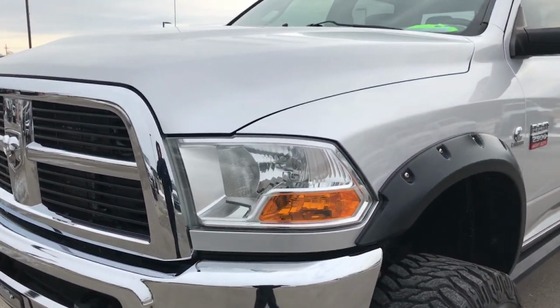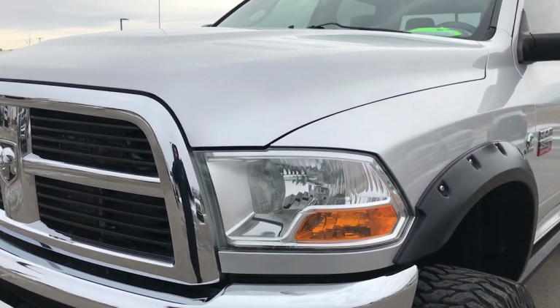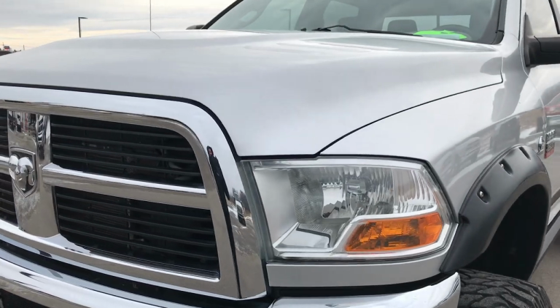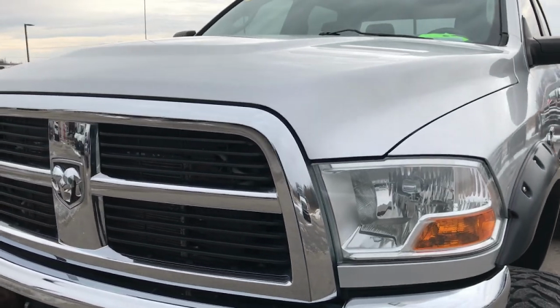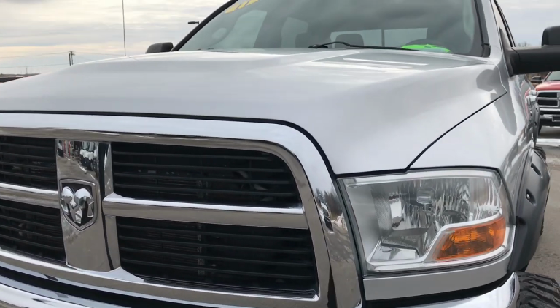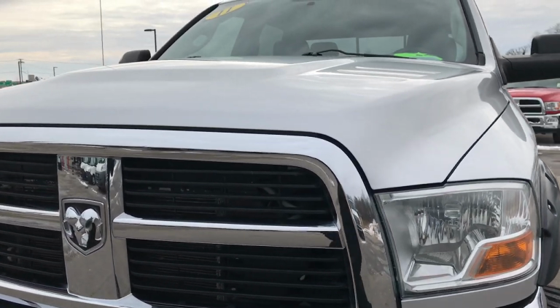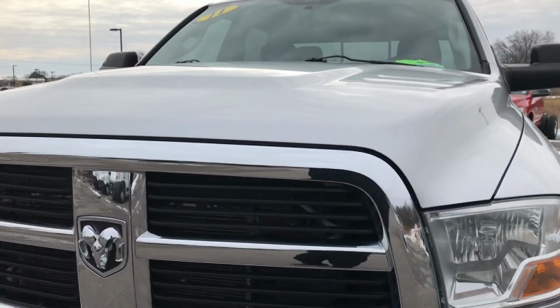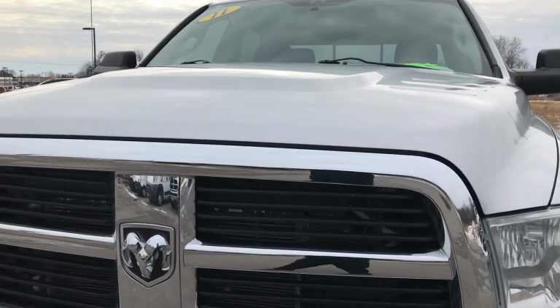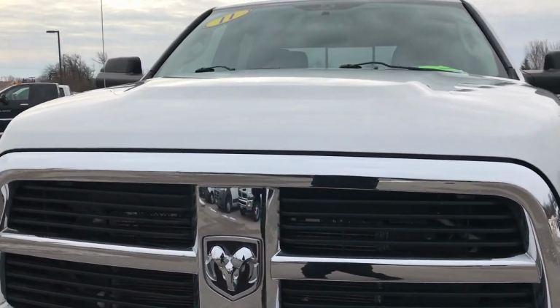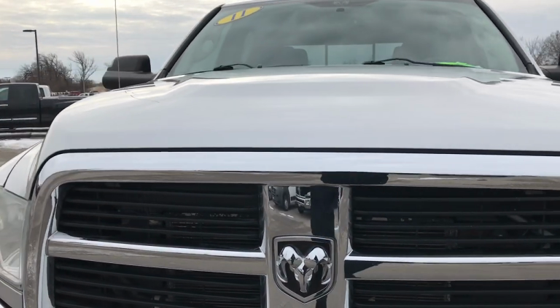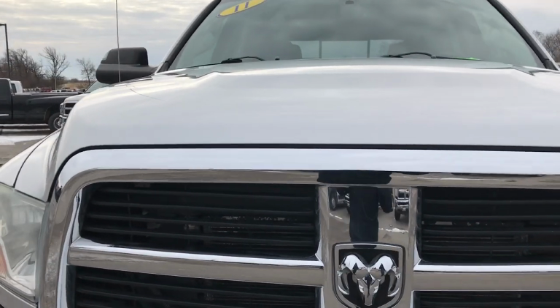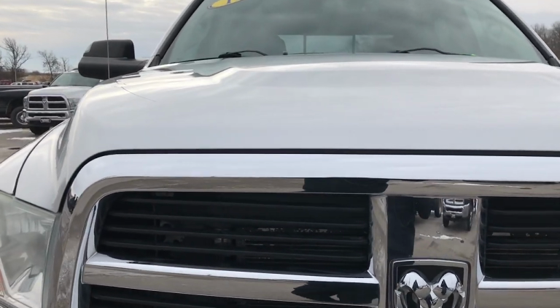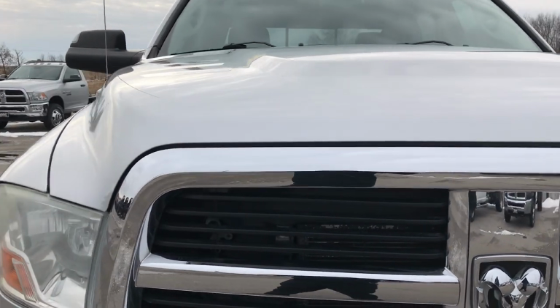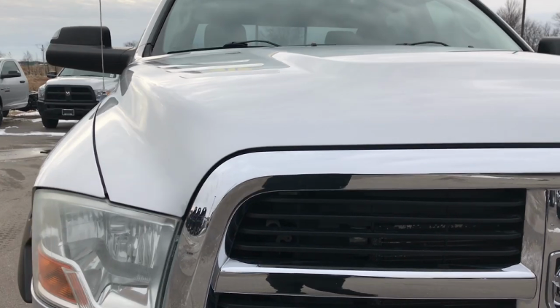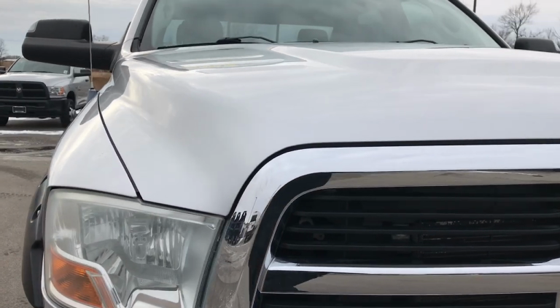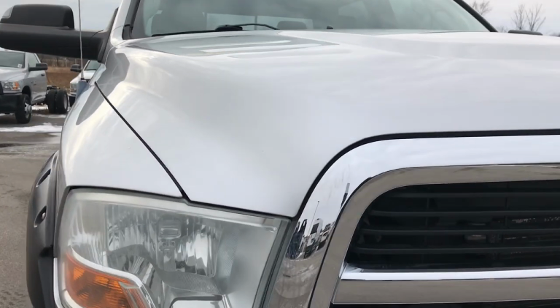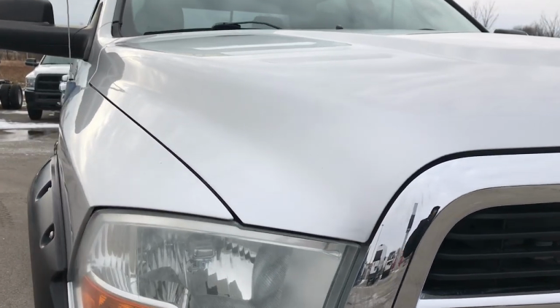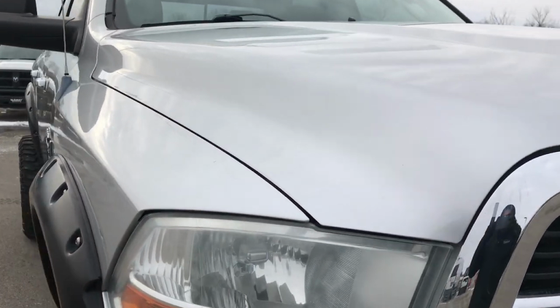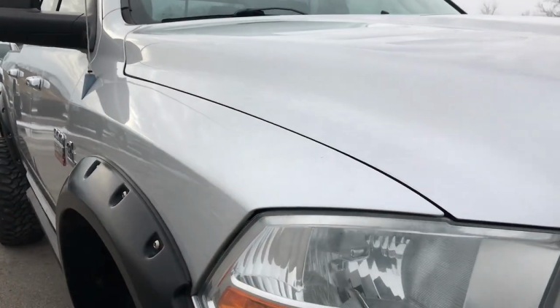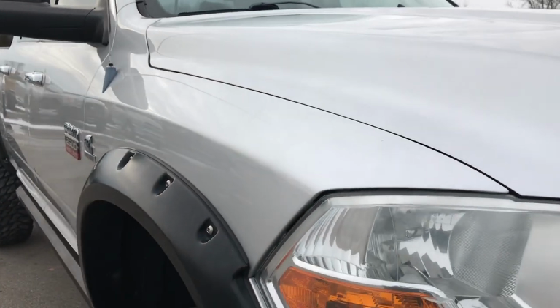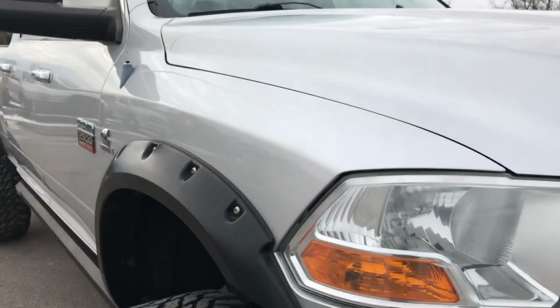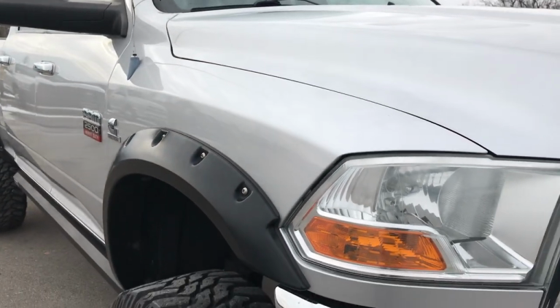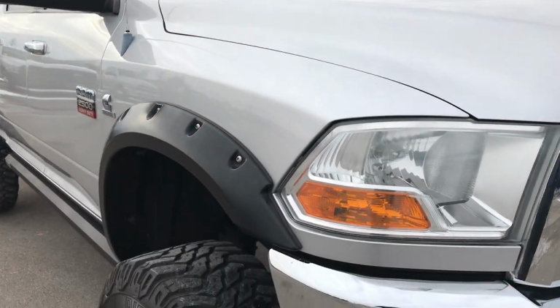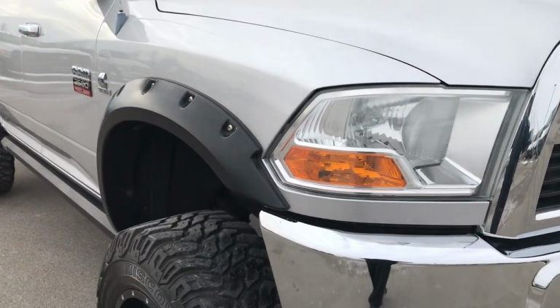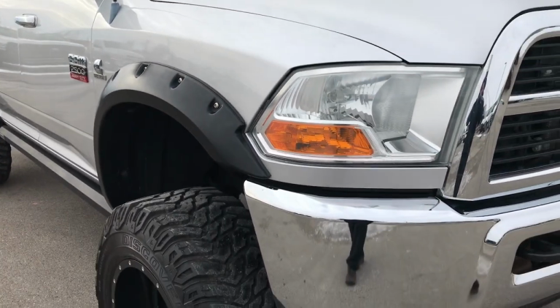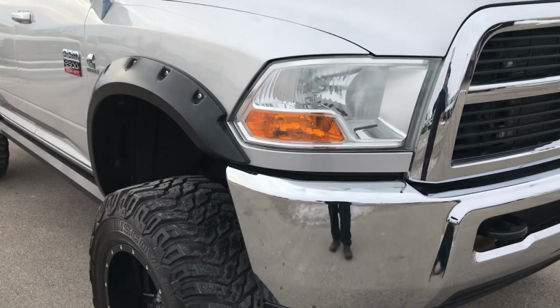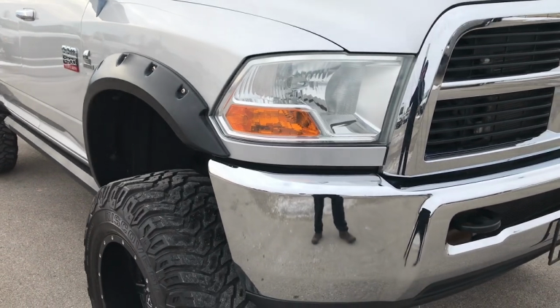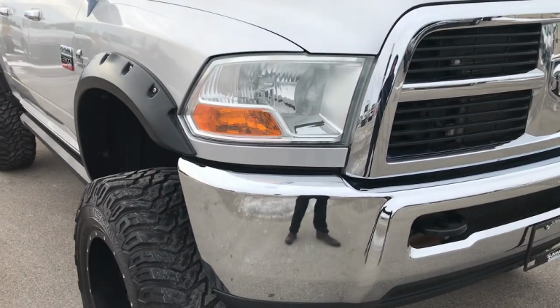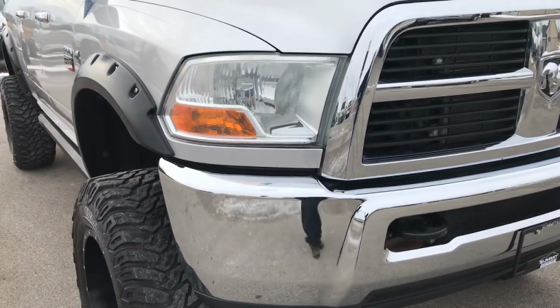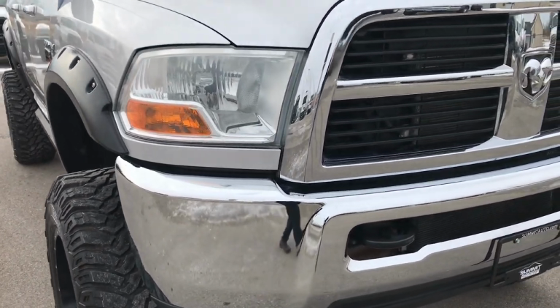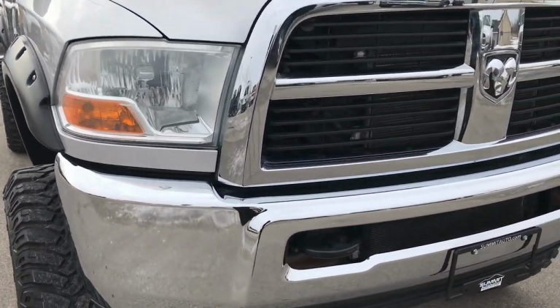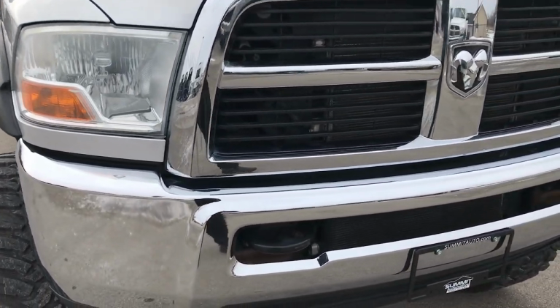Today we are checking out this extremely clean, extremely sharp 2011 Ram 2500 Crew Cab Short Box. This truck has a 6.7 liter Cummins diesel.